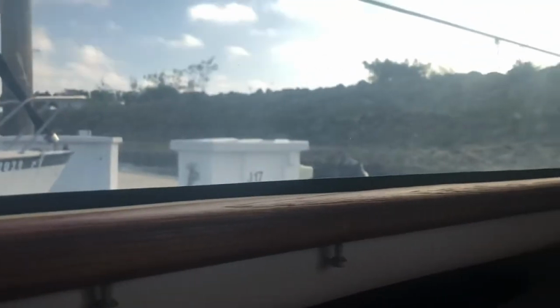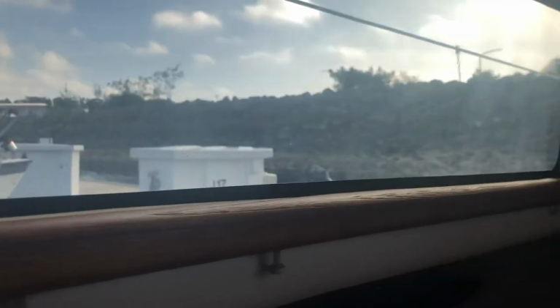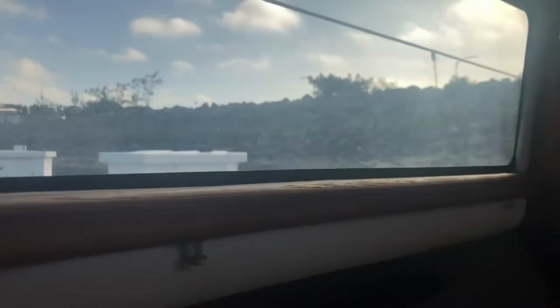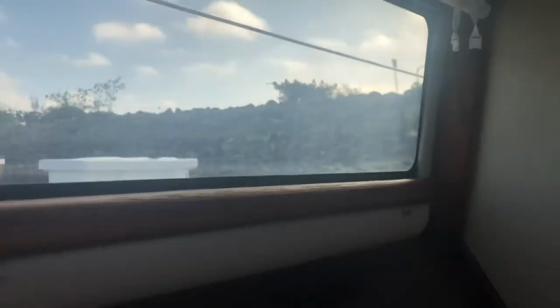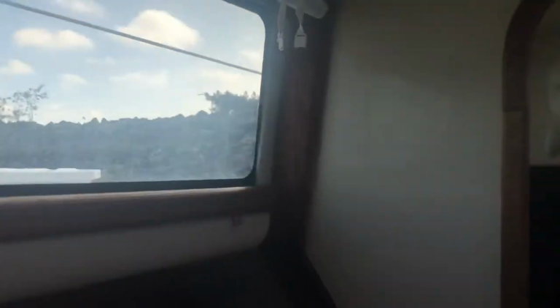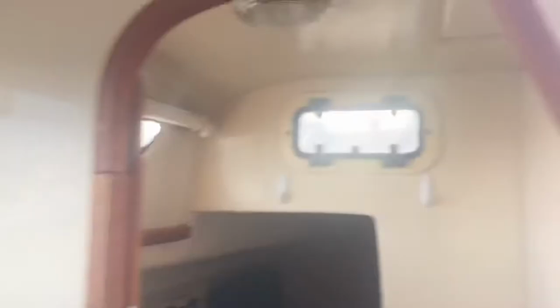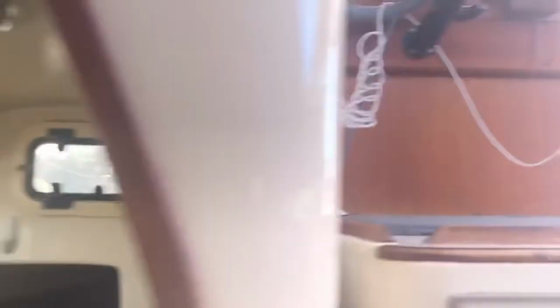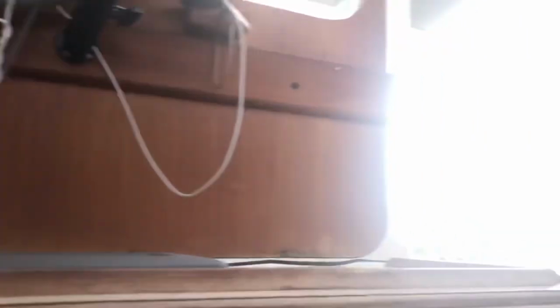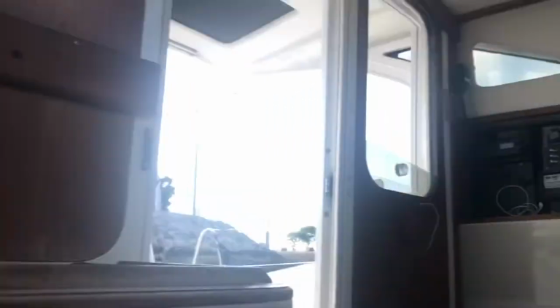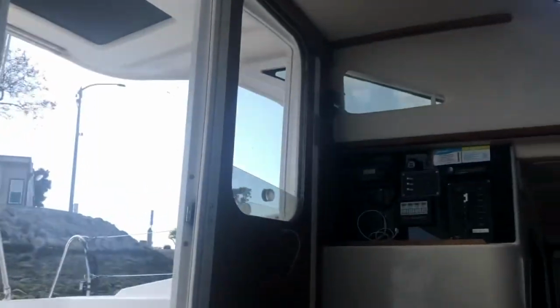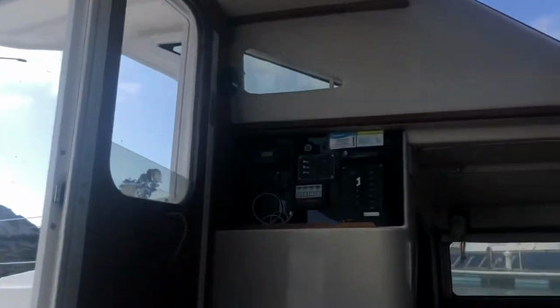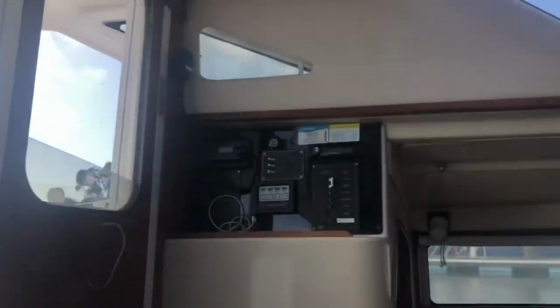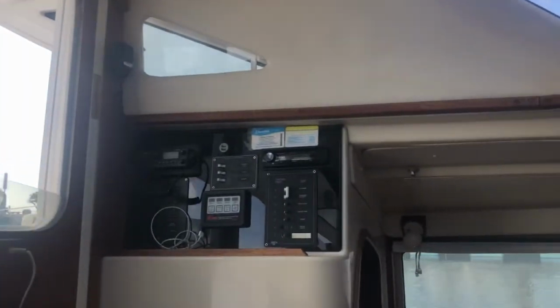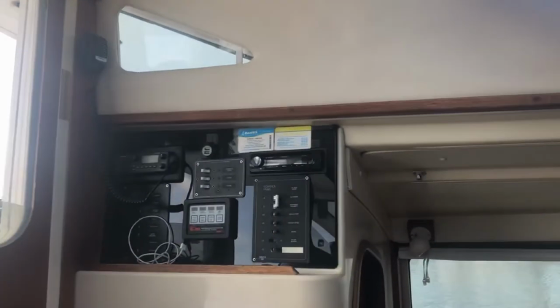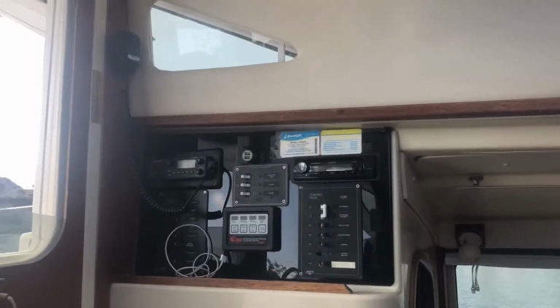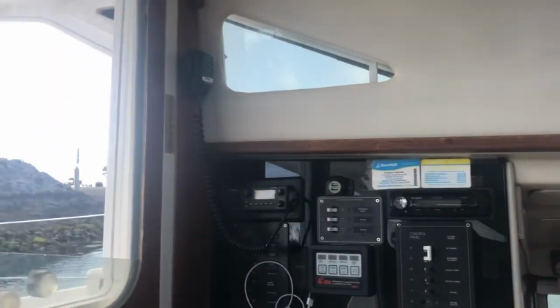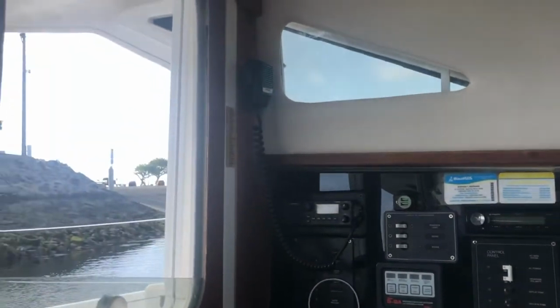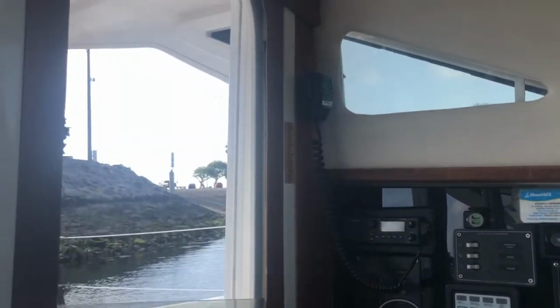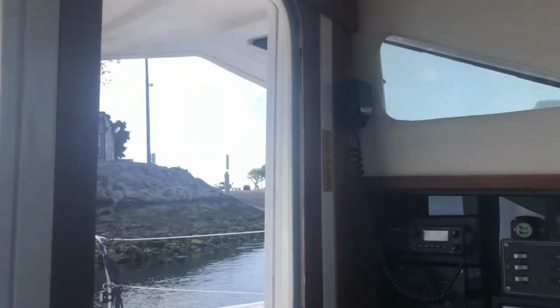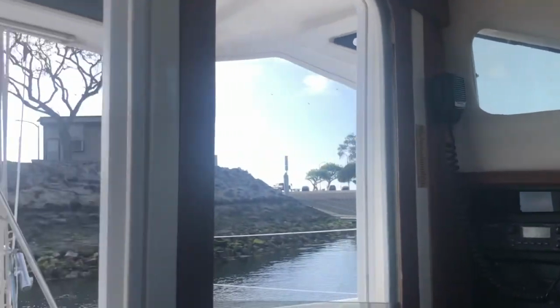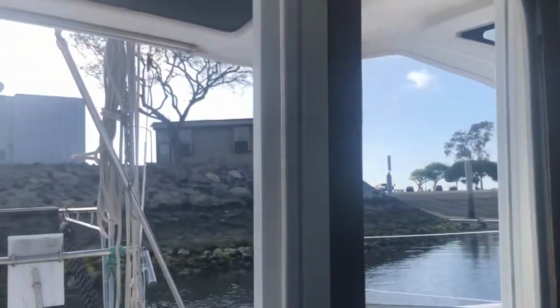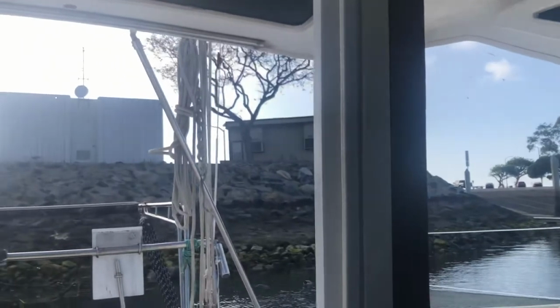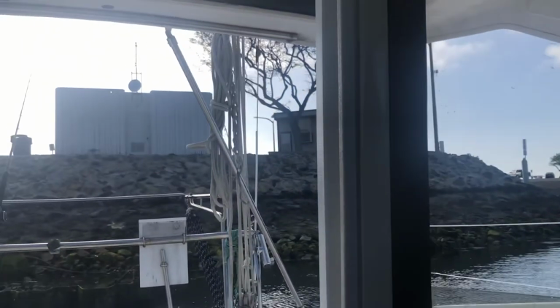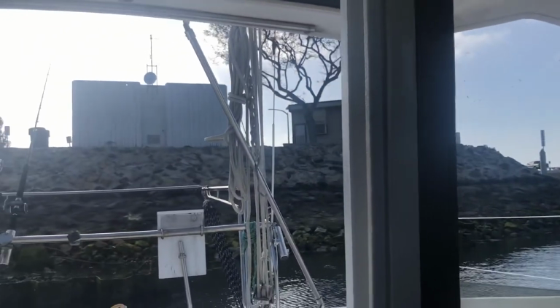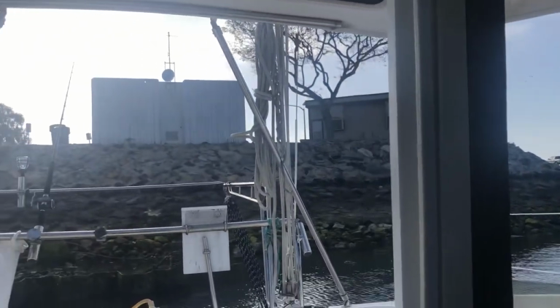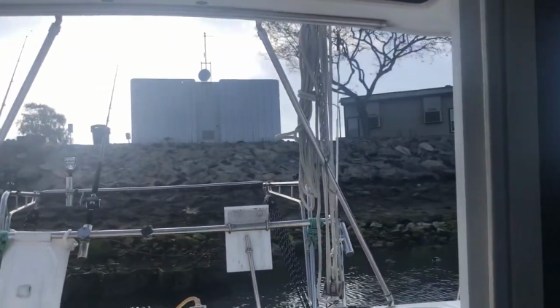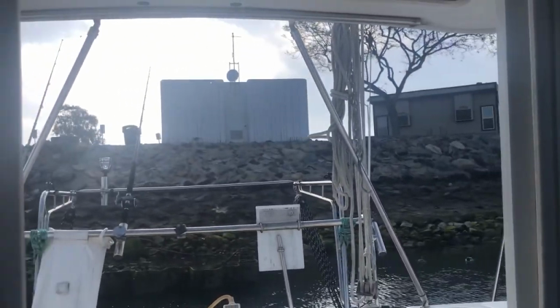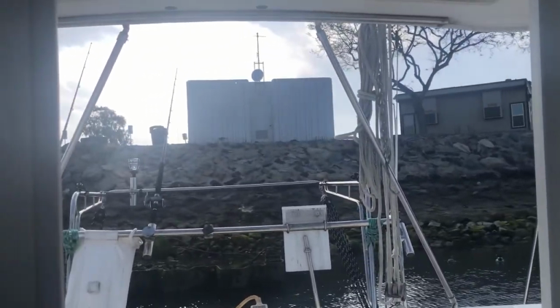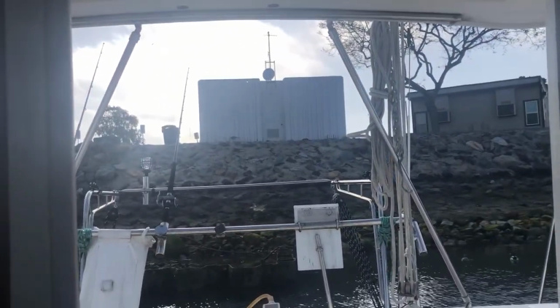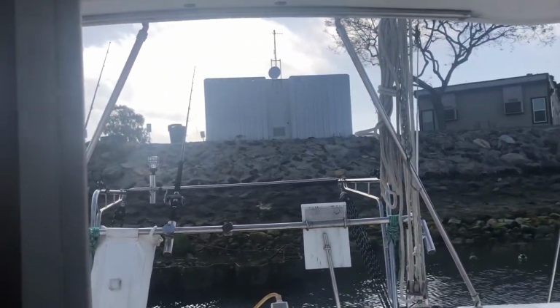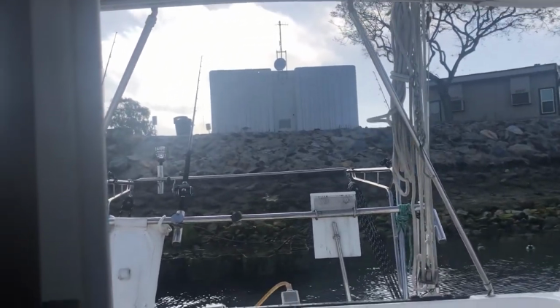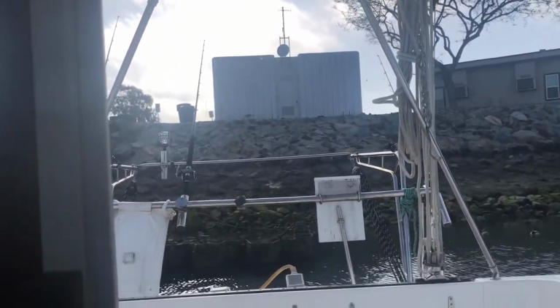That's the tour of the Gemini 105 MC in San Diego. Give me a call — my name is Dave Brotherton, area code 619-913-7834. Thank you.